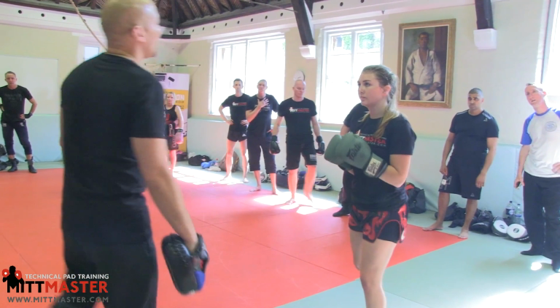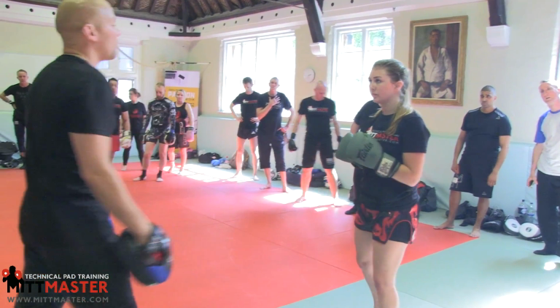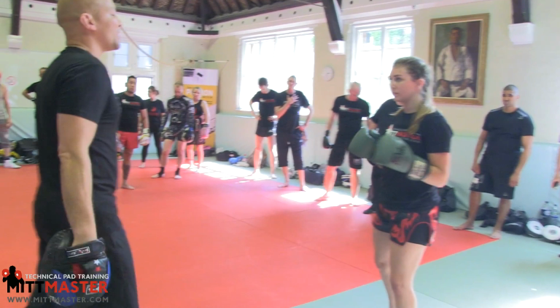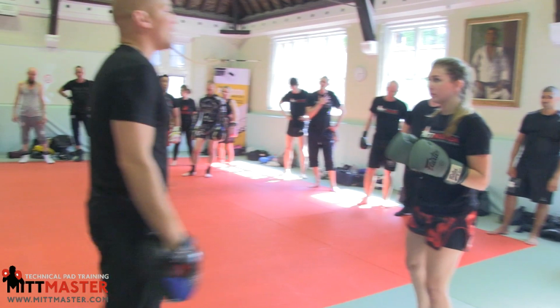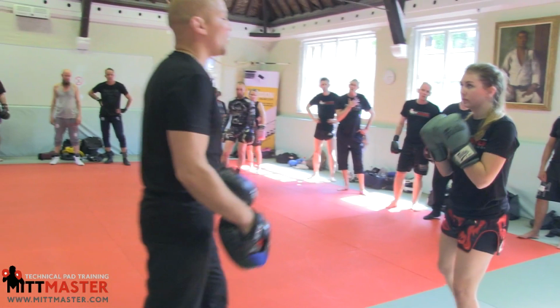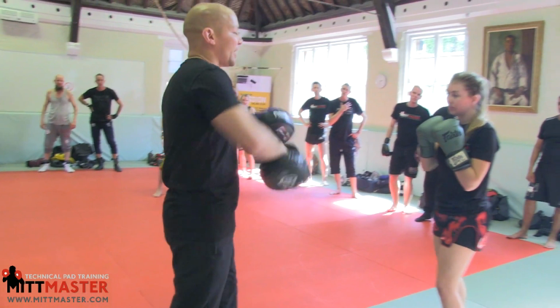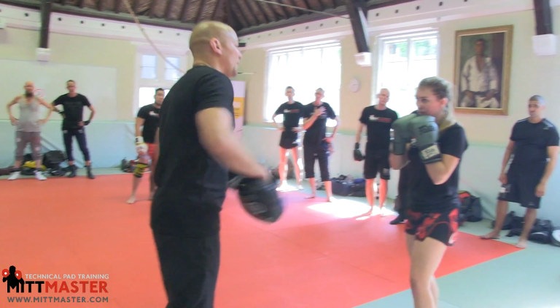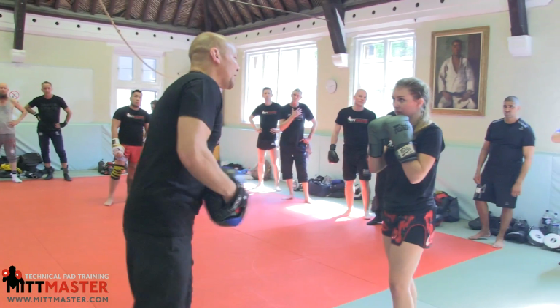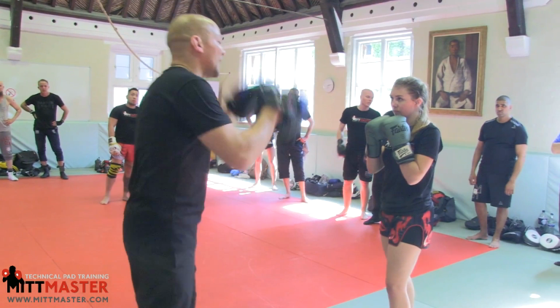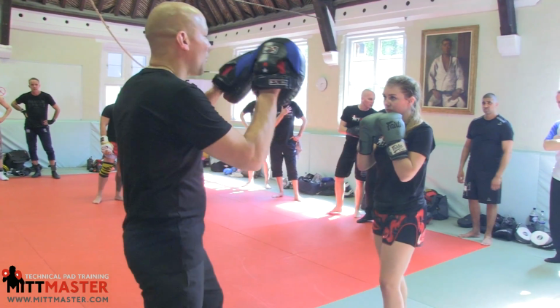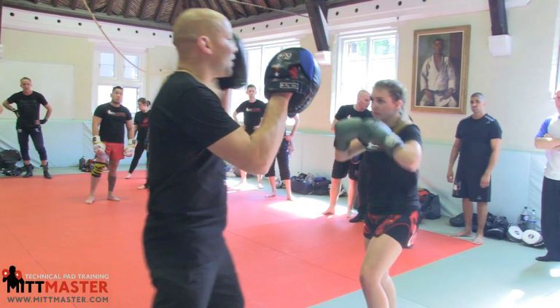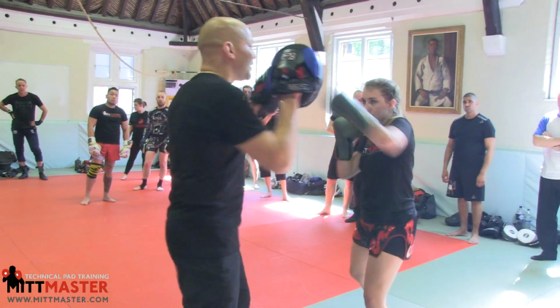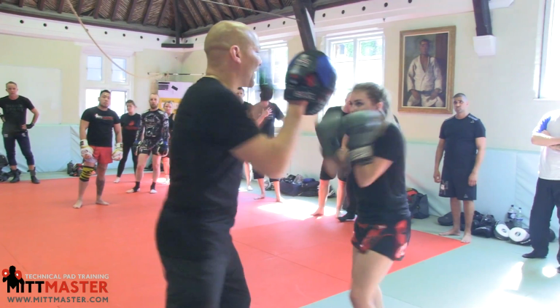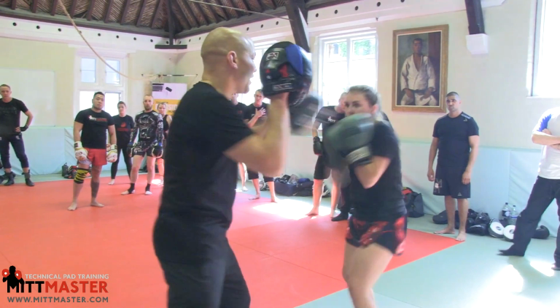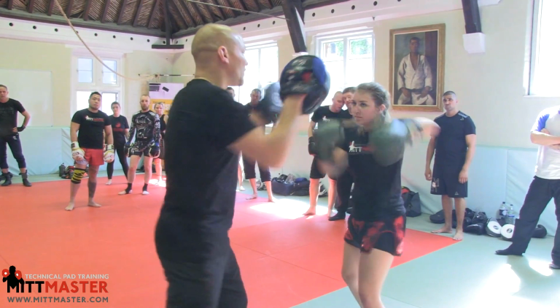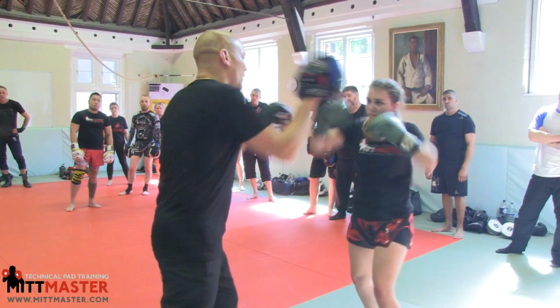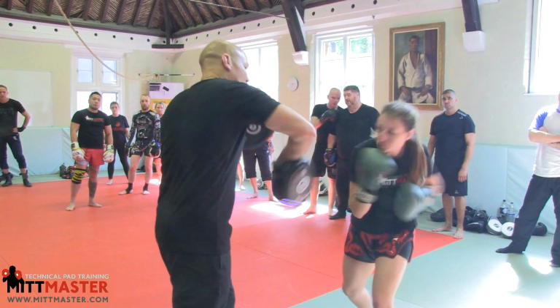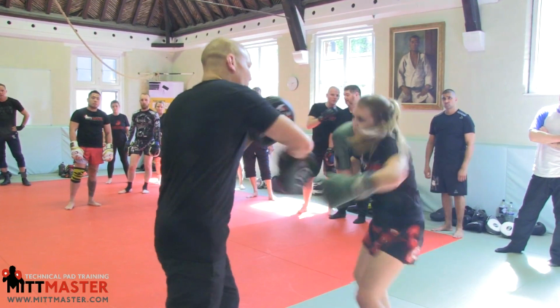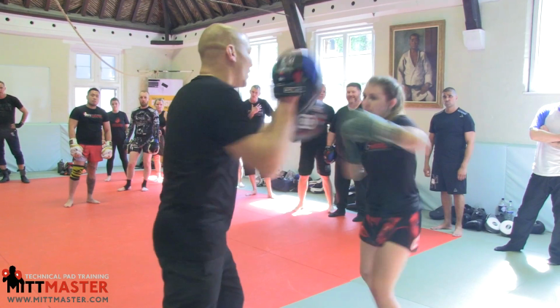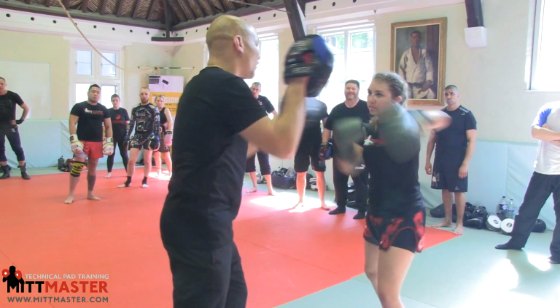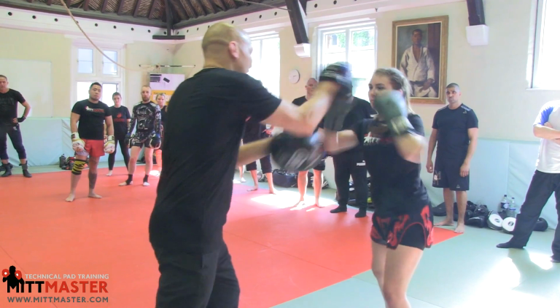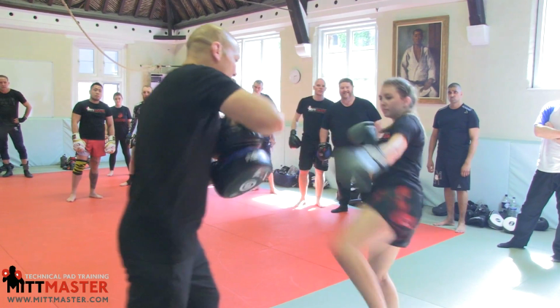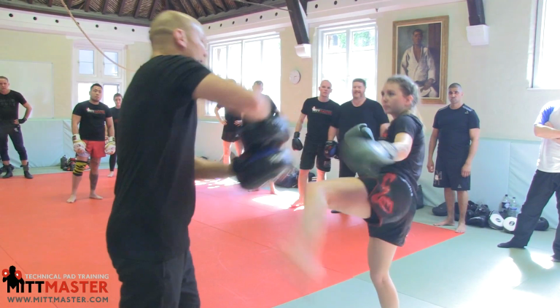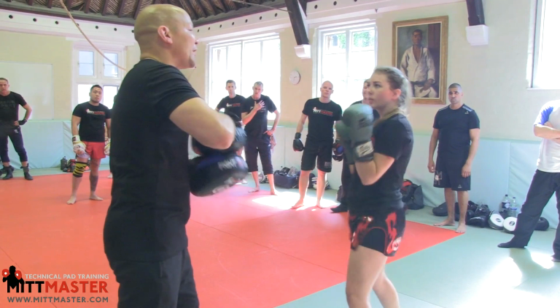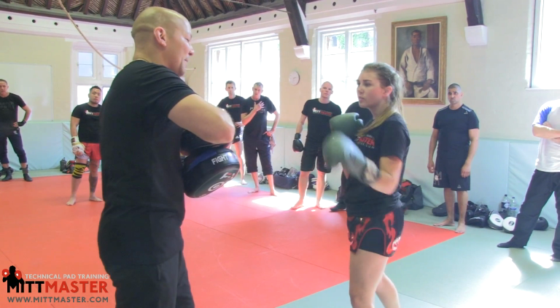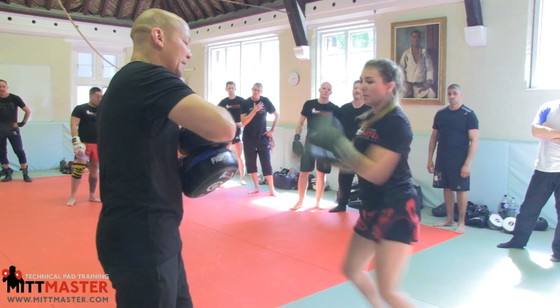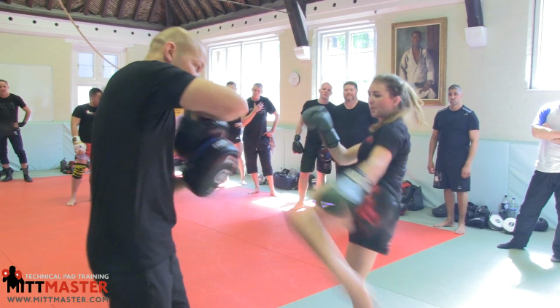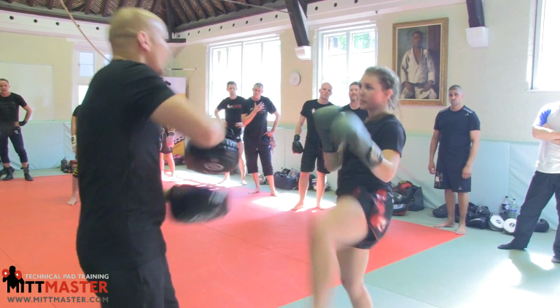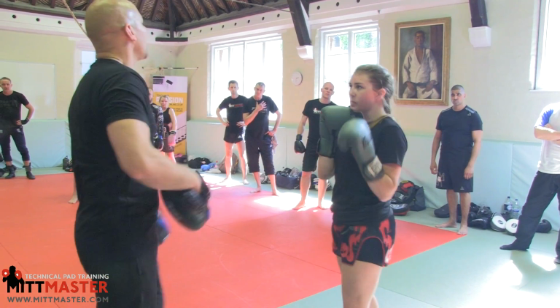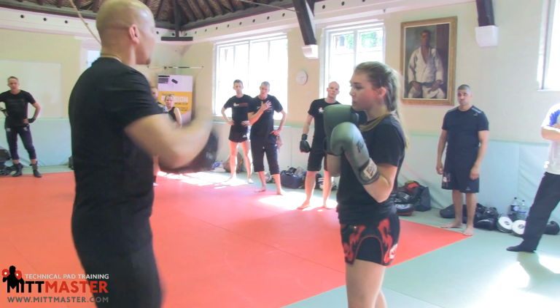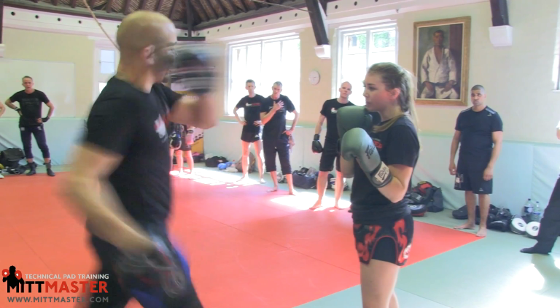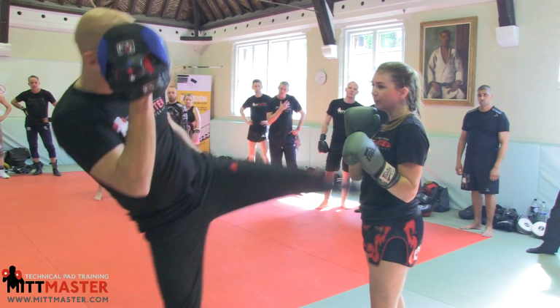For kickboxing and Muay Thai, you can go with a switch kick on the end. So go: one, two, slip to the outside, cross, cross, double hook, cross, triple jab, and then a switch kick. So switch it and kick.